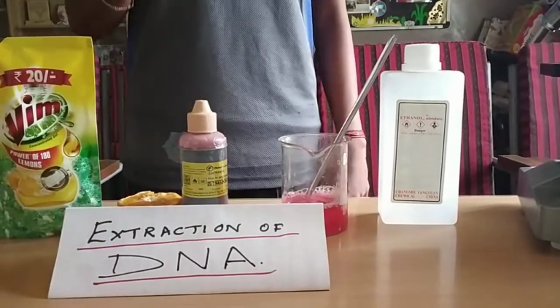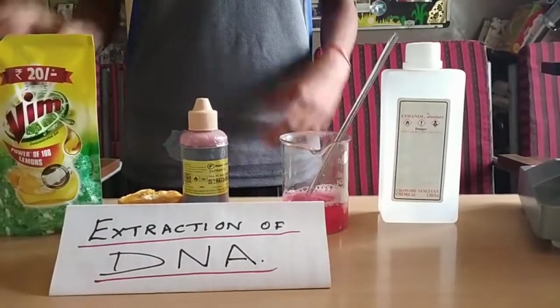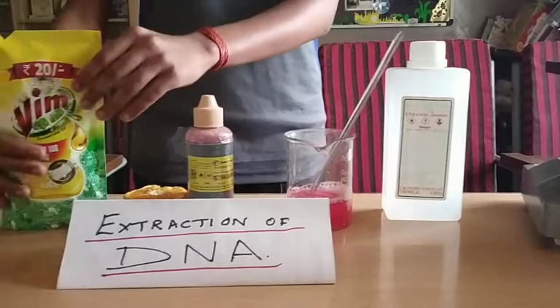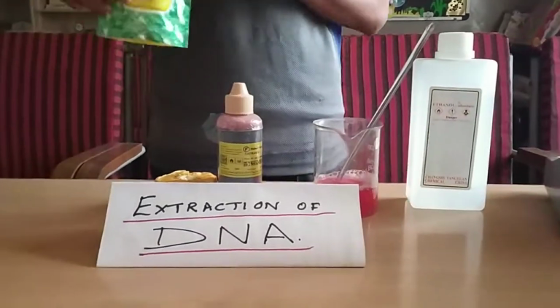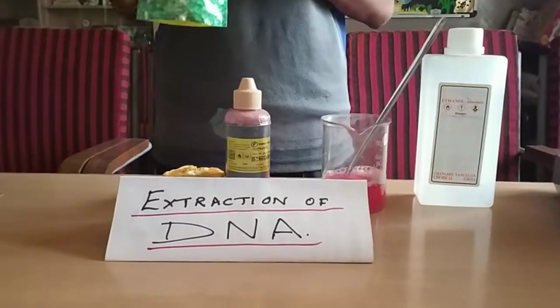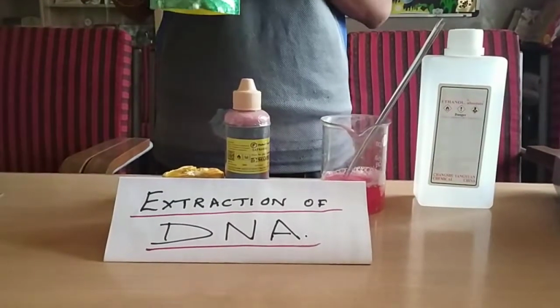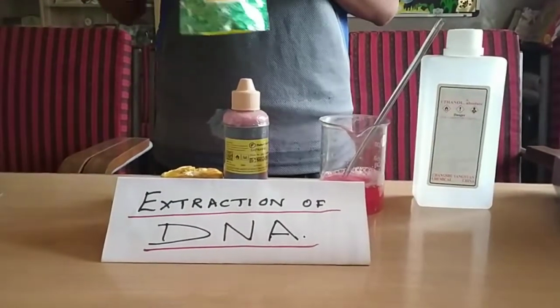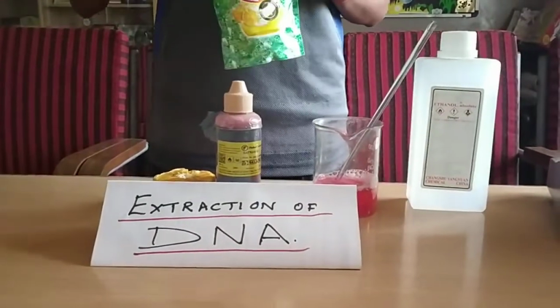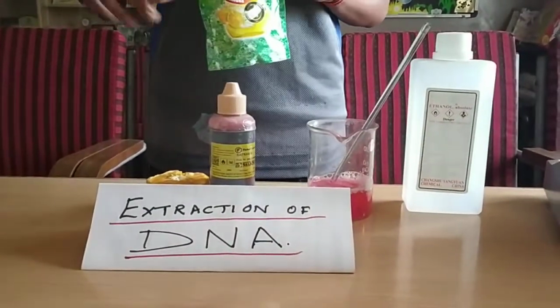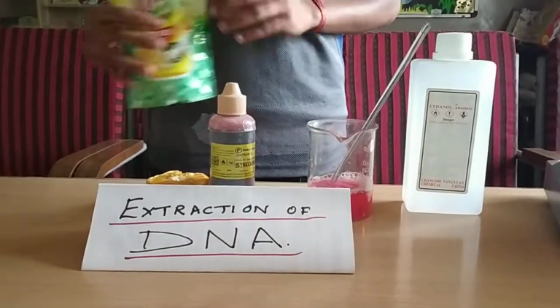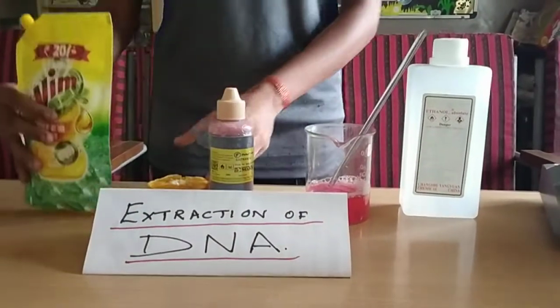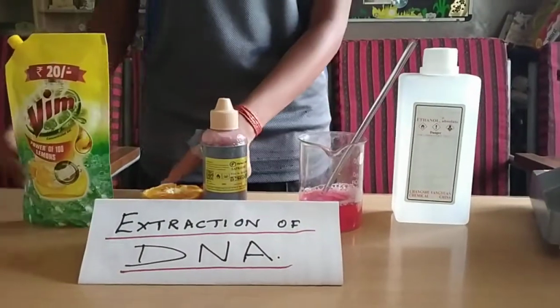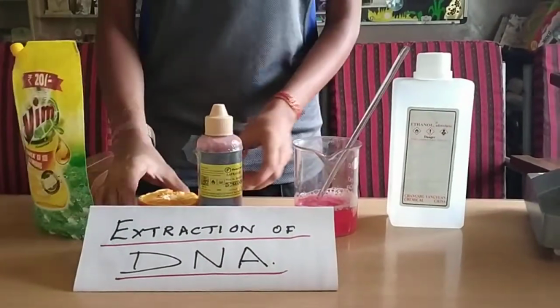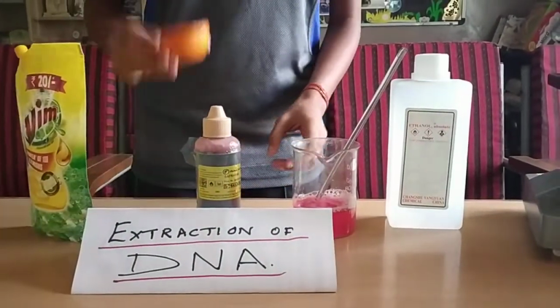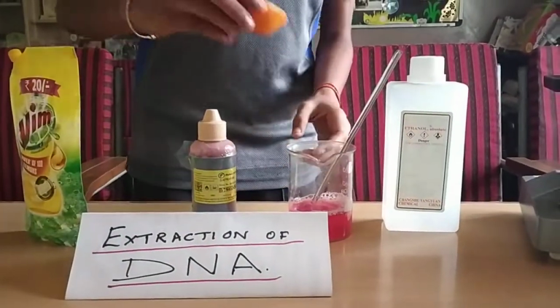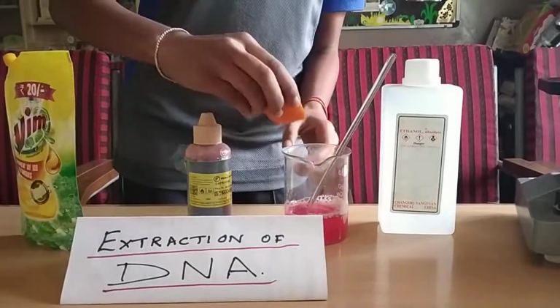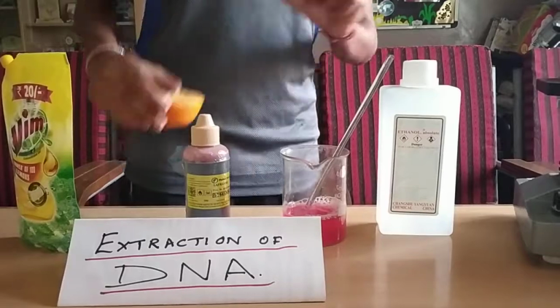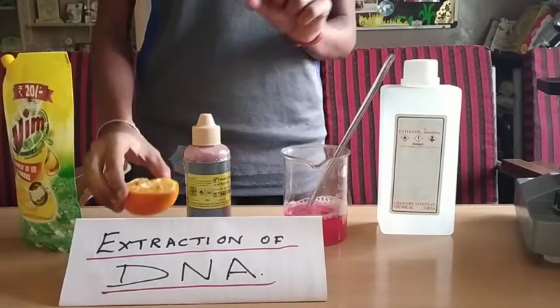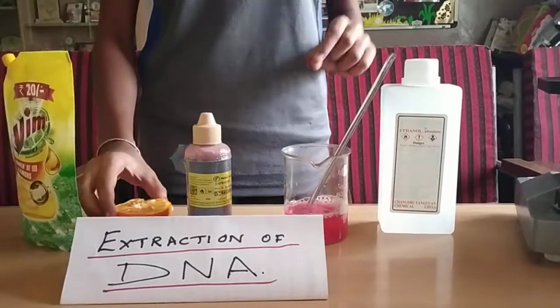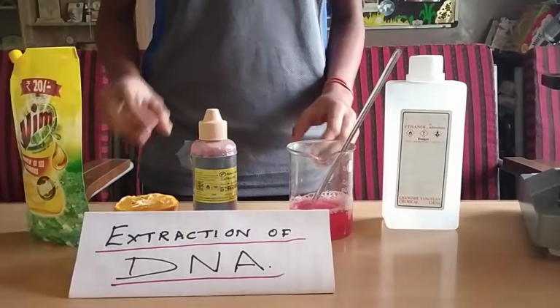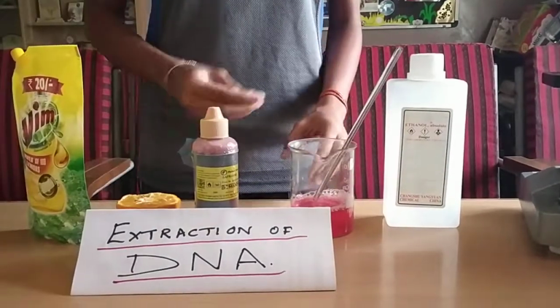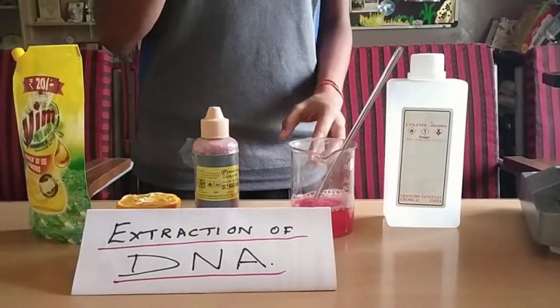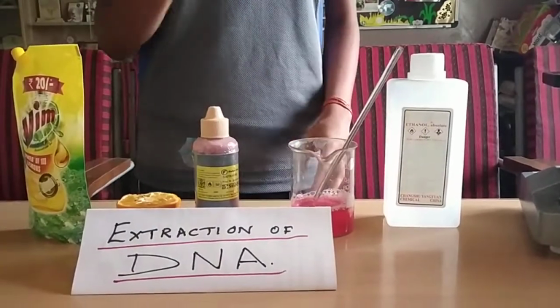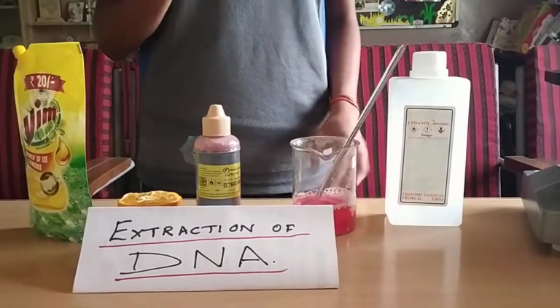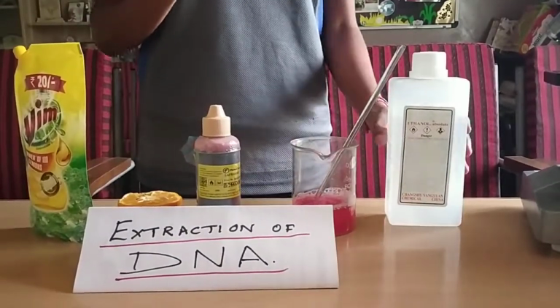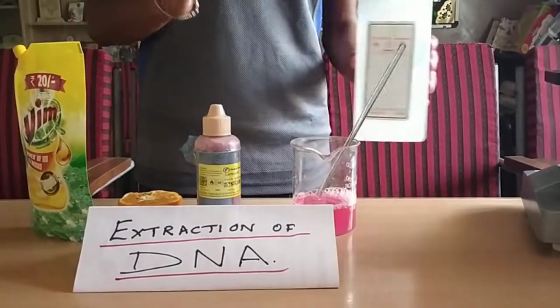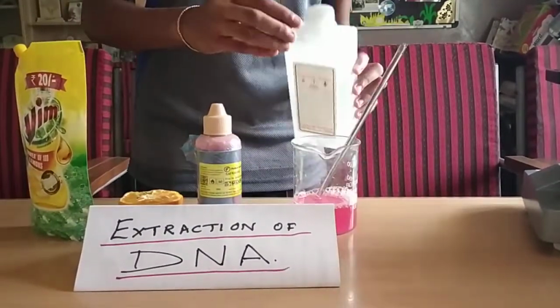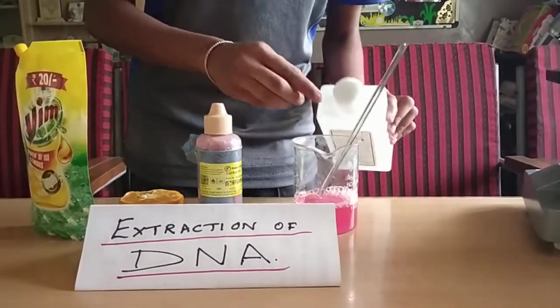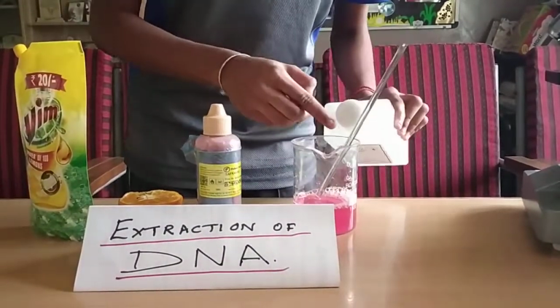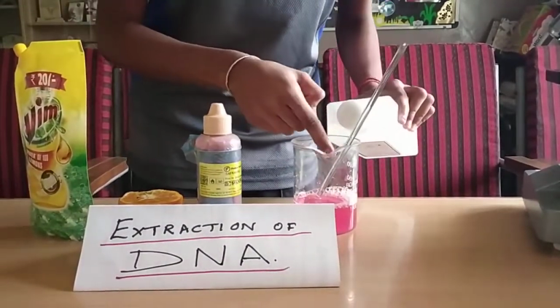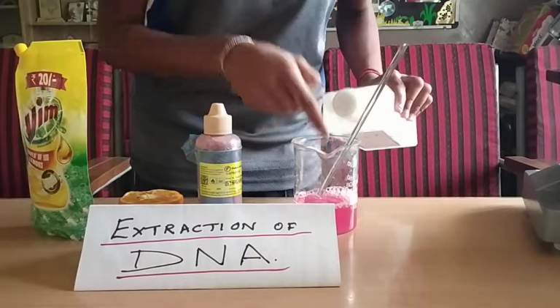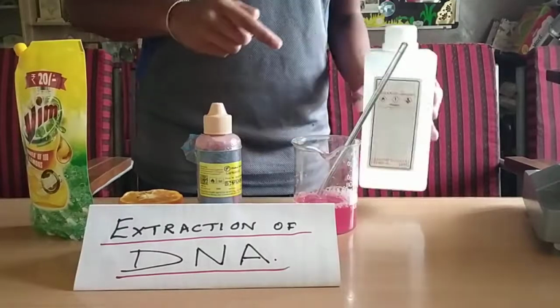Then add some liquid soap to it and stir it gently. Then also add fruit juice to it and stir it slowly. Then take 100 ml of alcohol and pour it along the sides of the beaker.